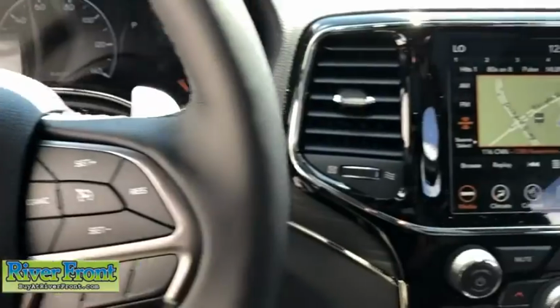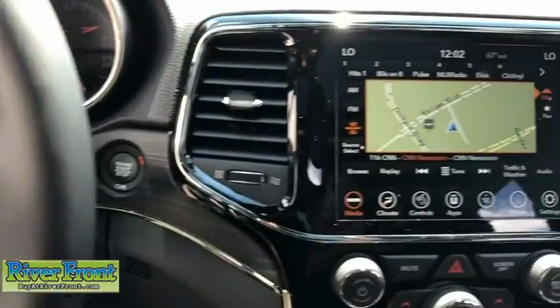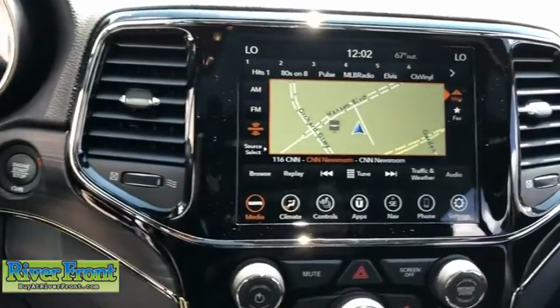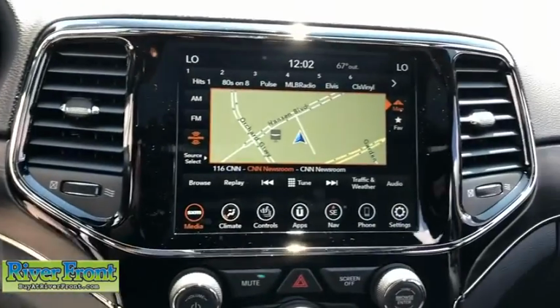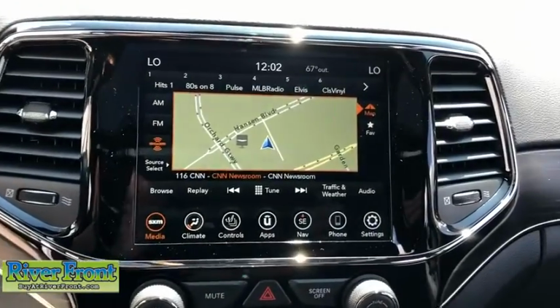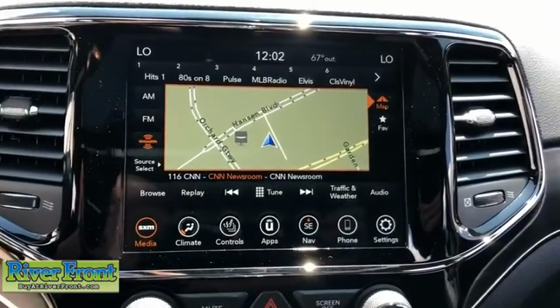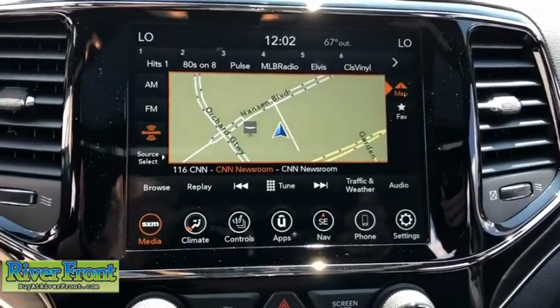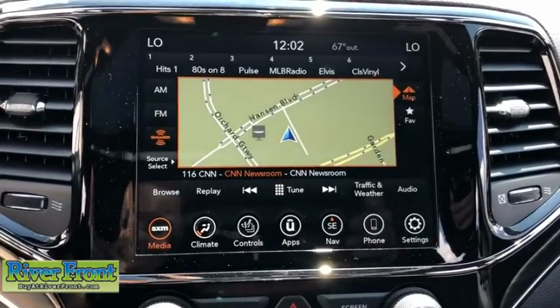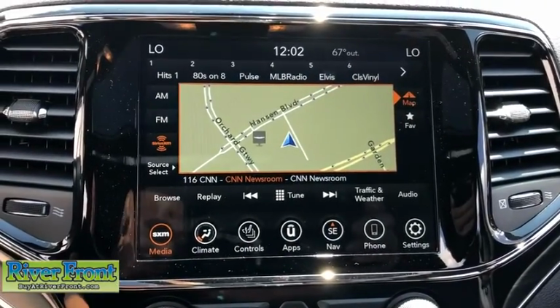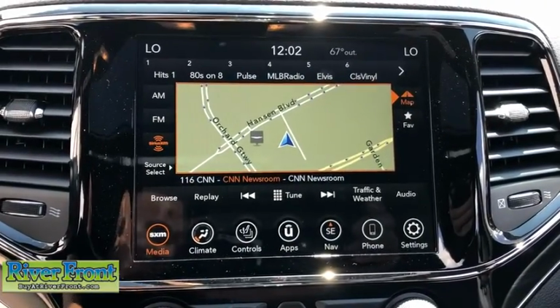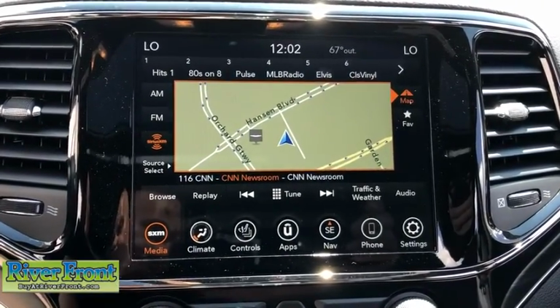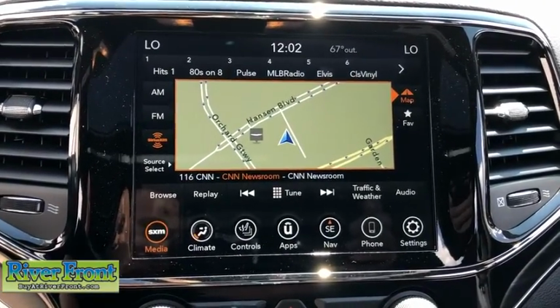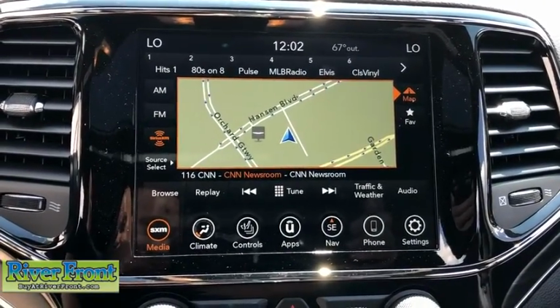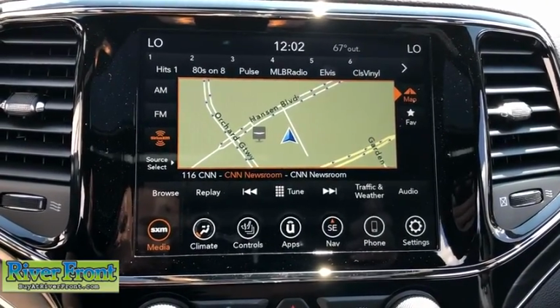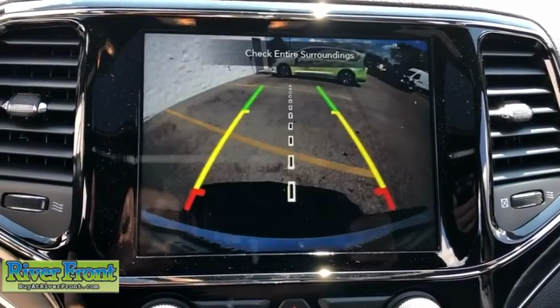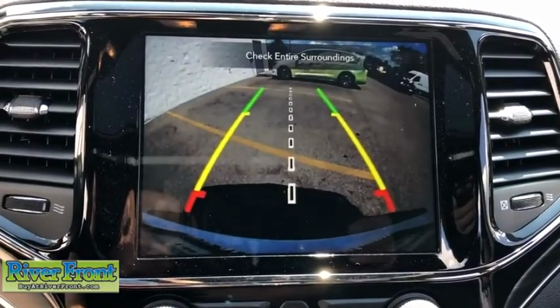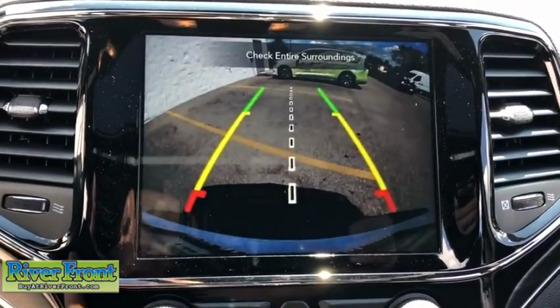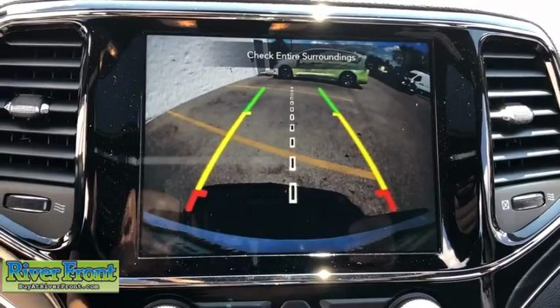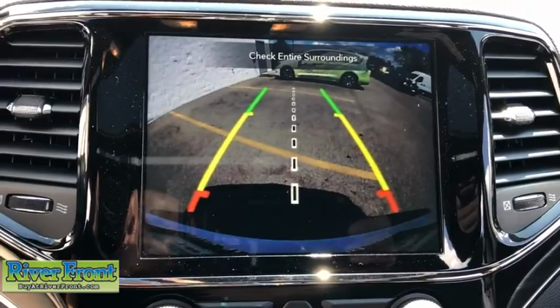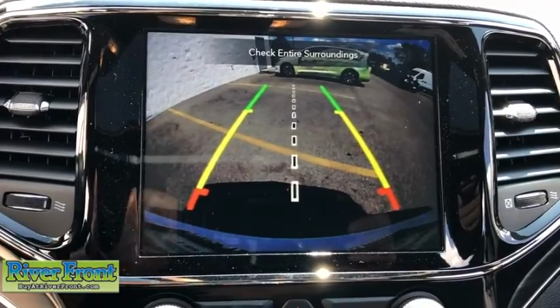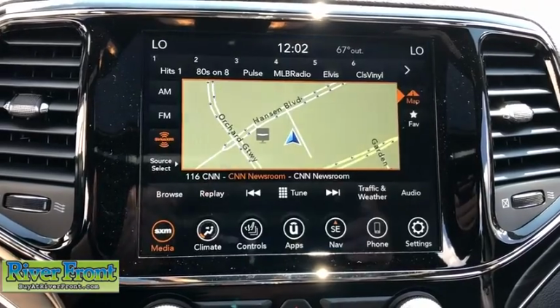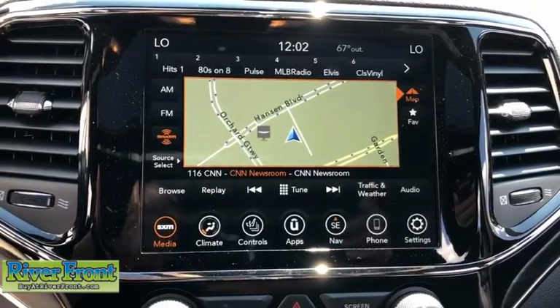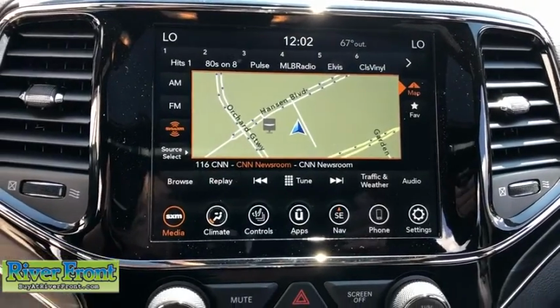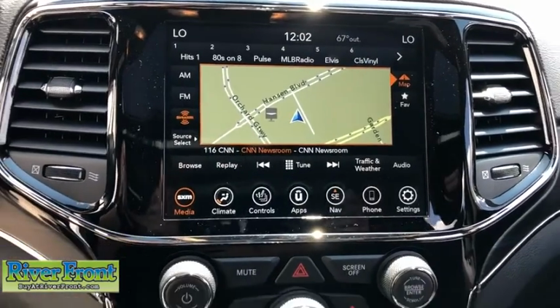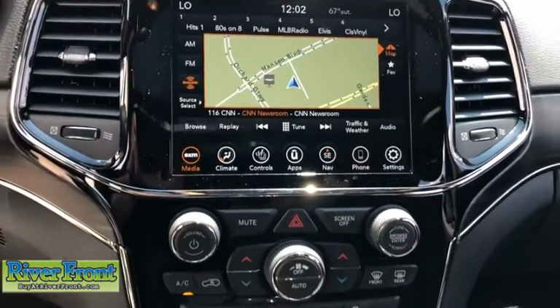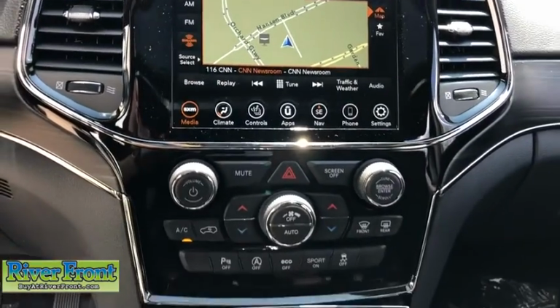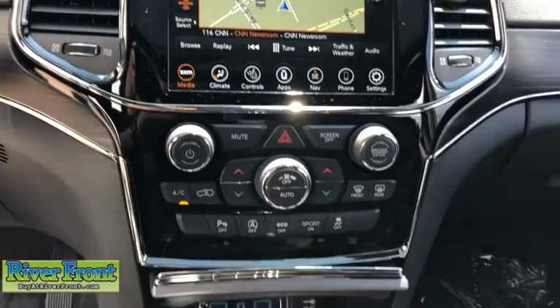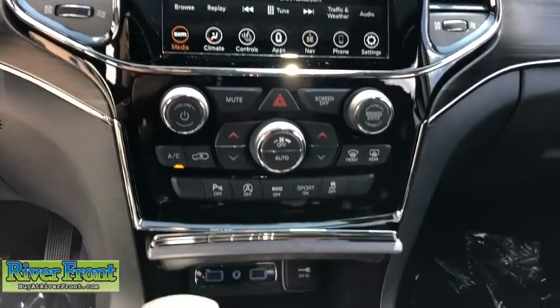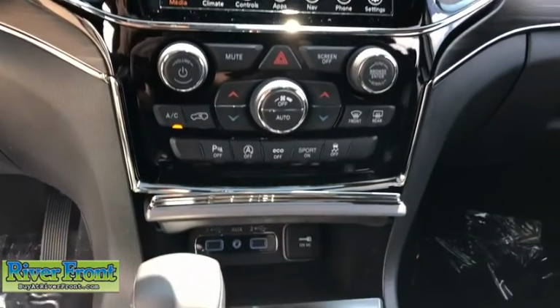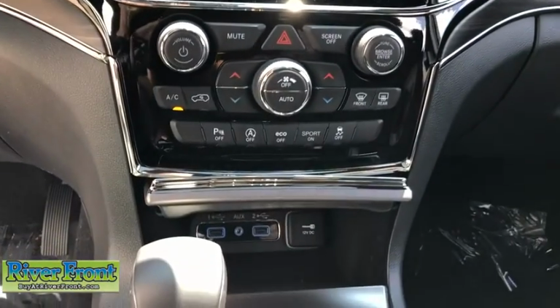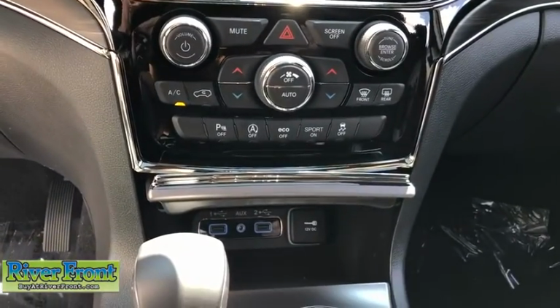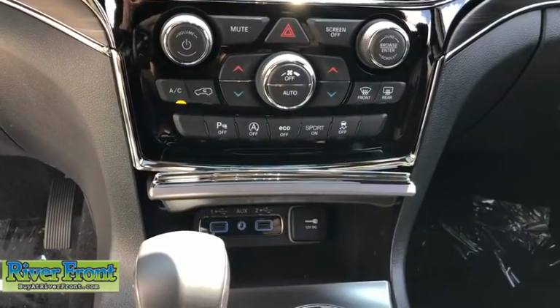electronic stability control, trip computer, fog lights, heated front seats, heated steering wheel, security system, compass, rear window defroster, power windows.